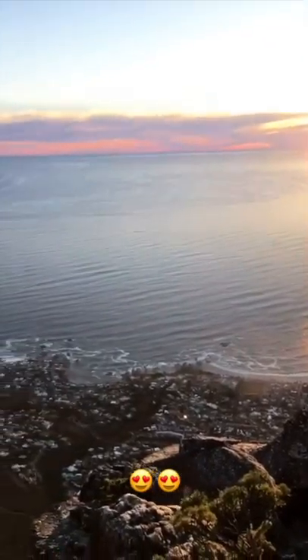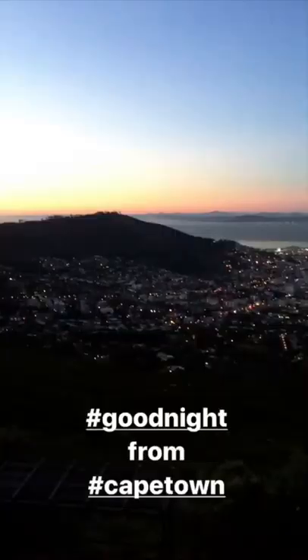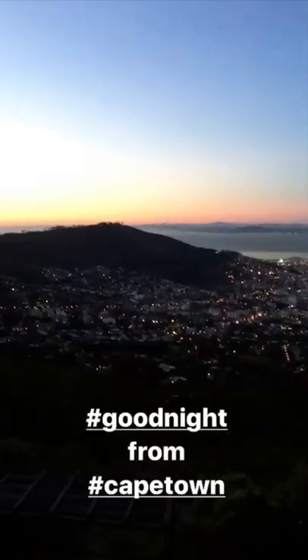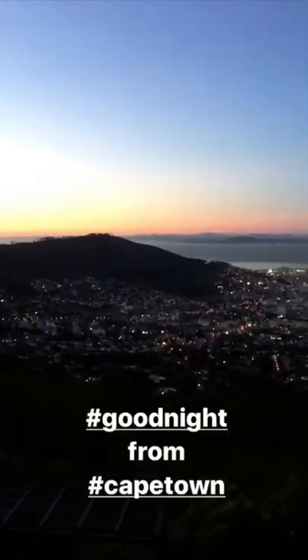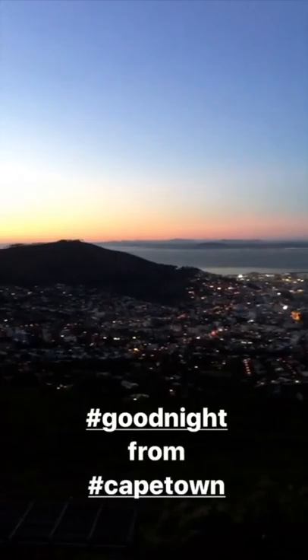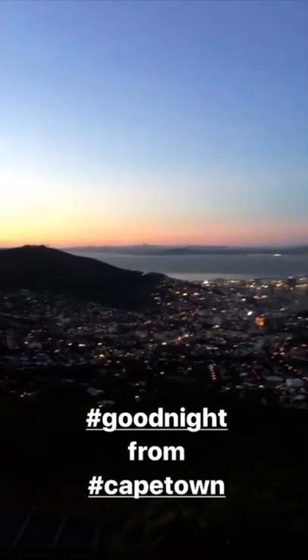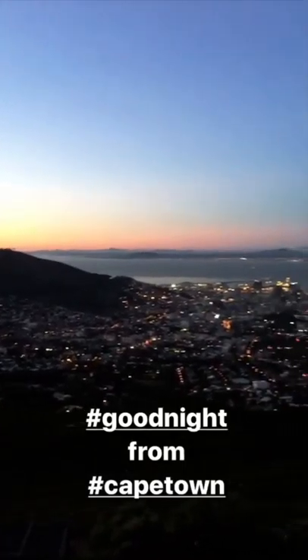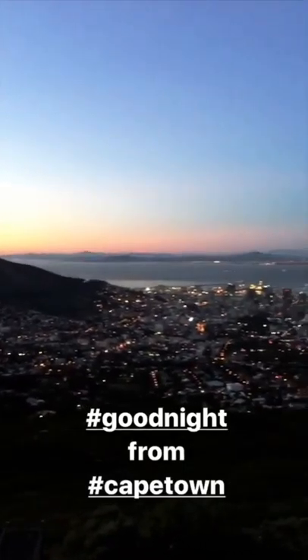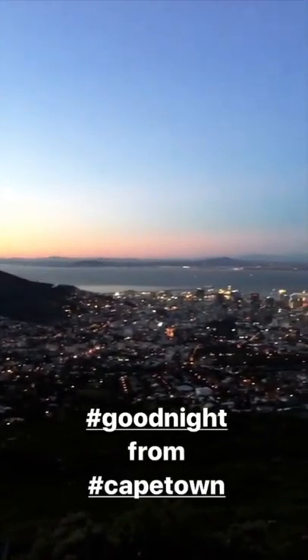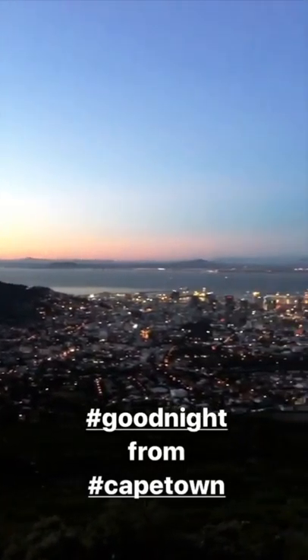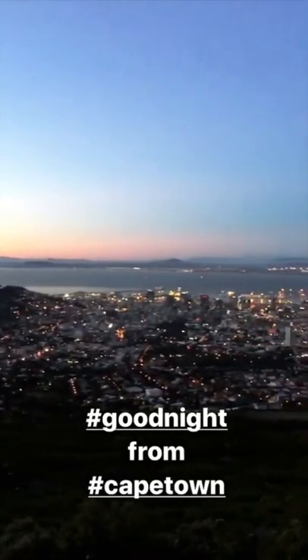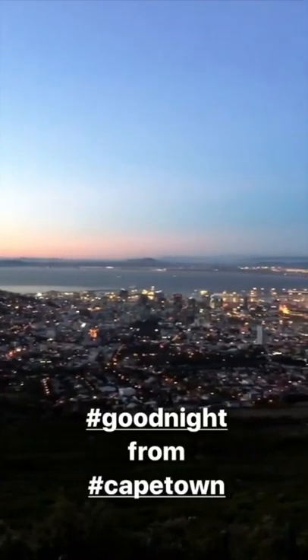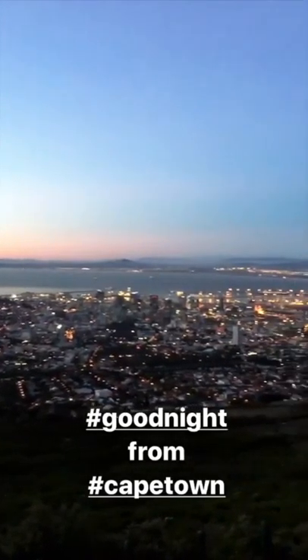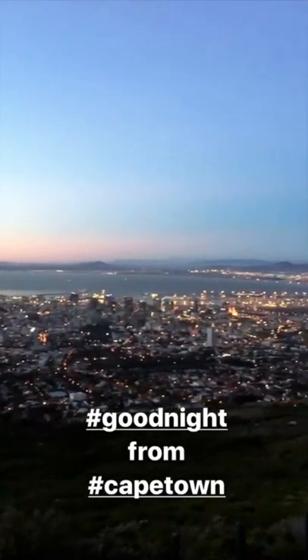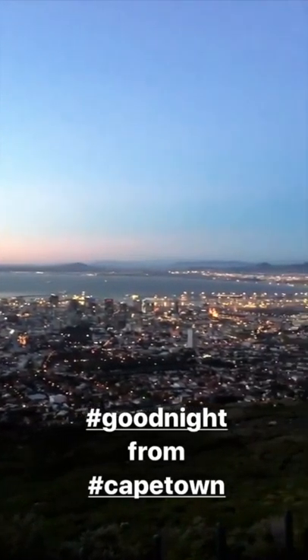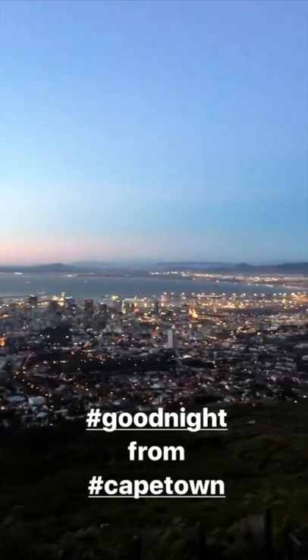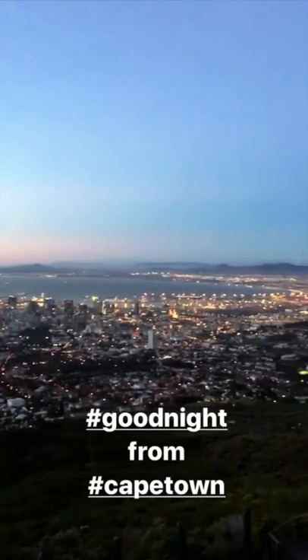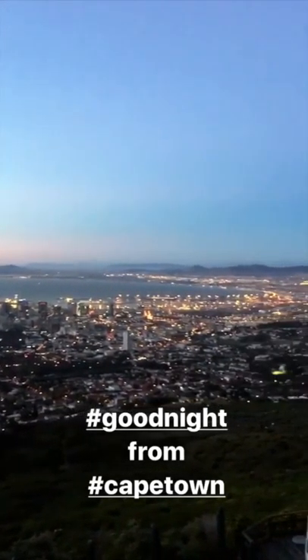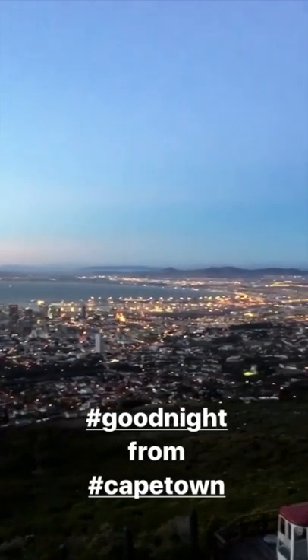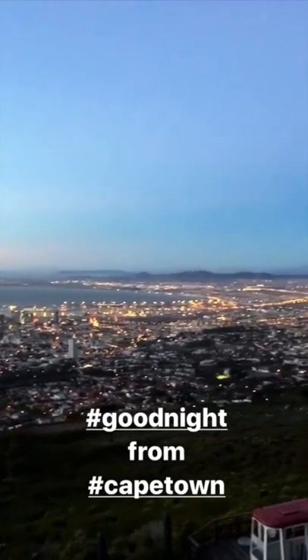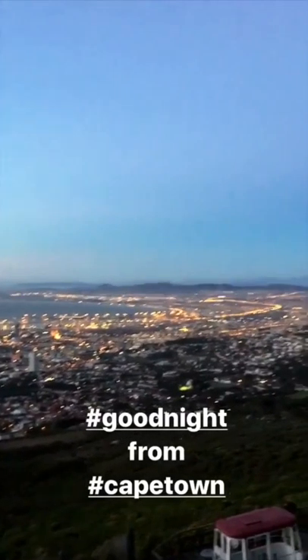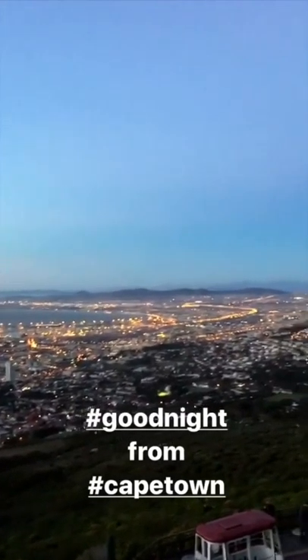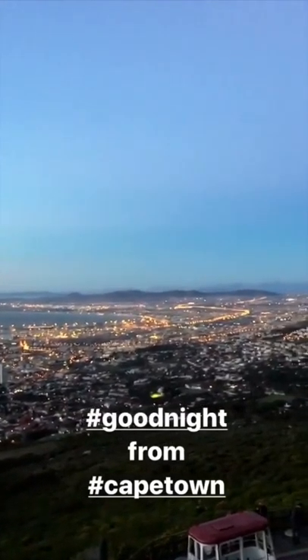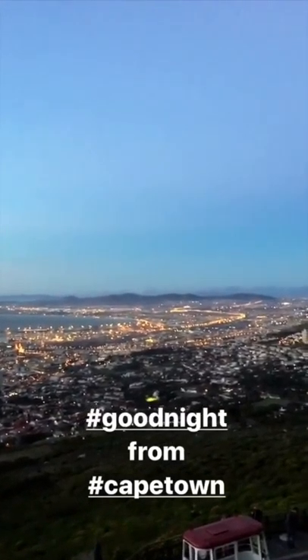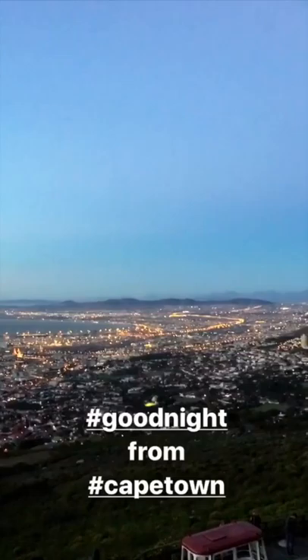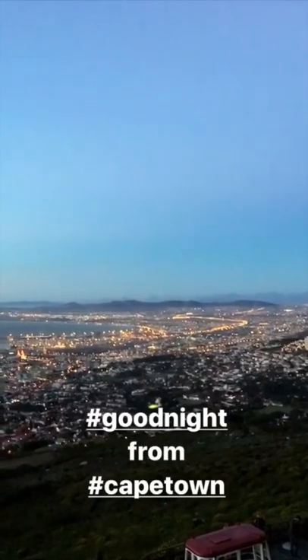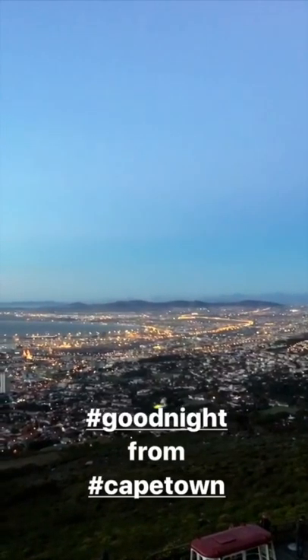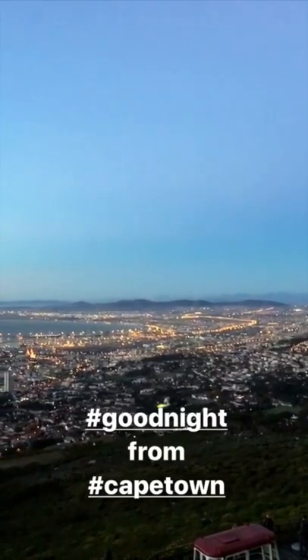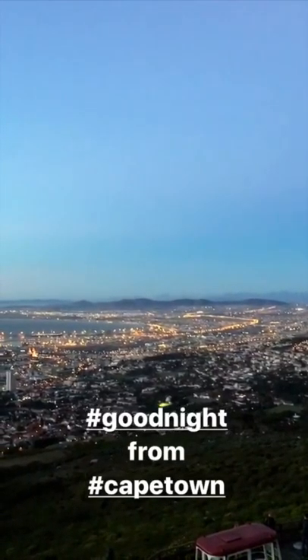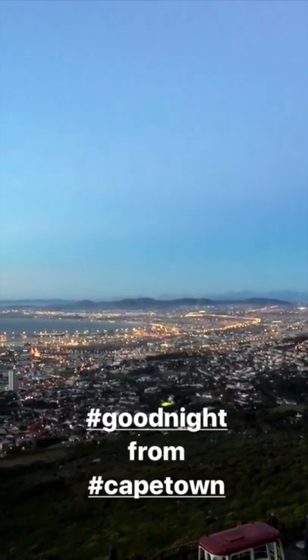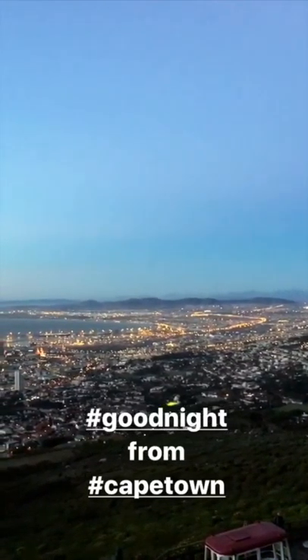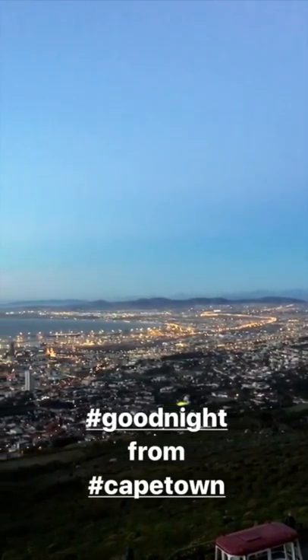Our day has come to an end in Cape Town — you can see it's dark already, but it's still beautiful even at night.